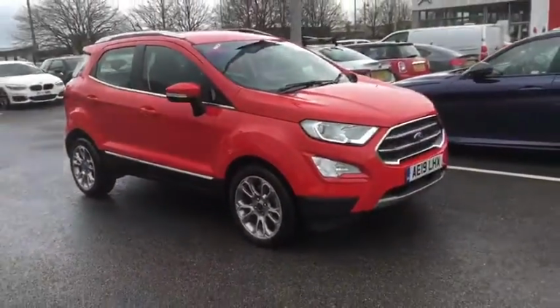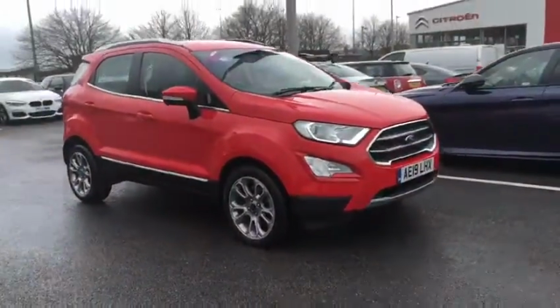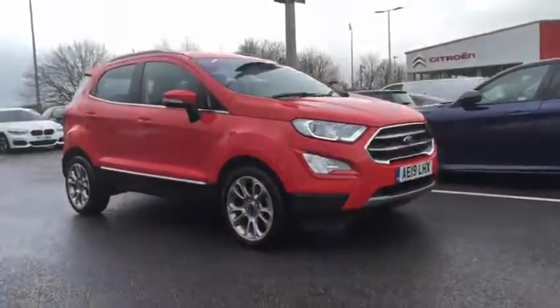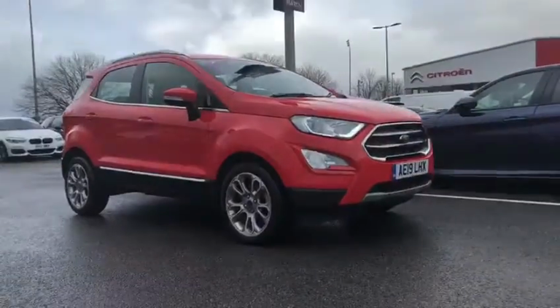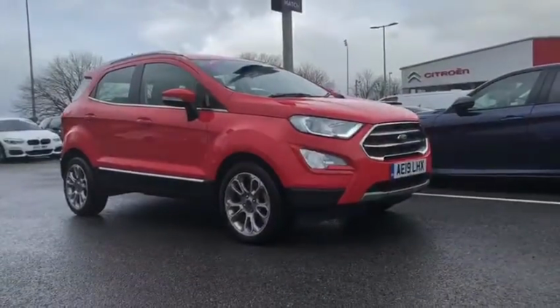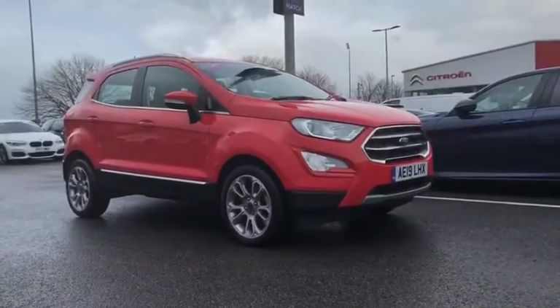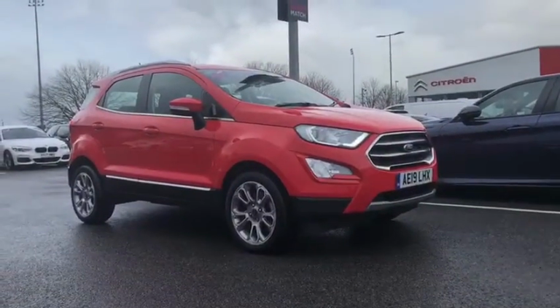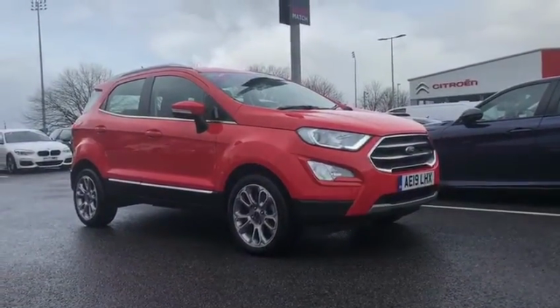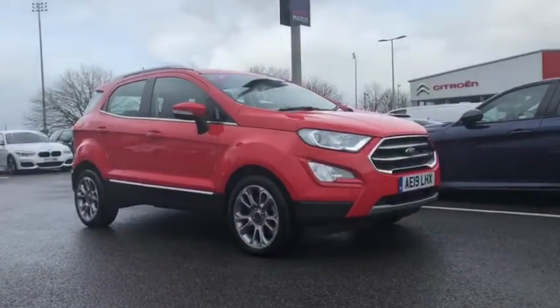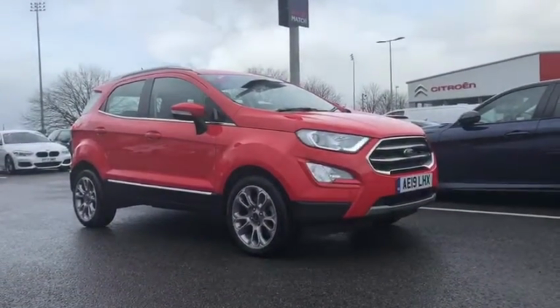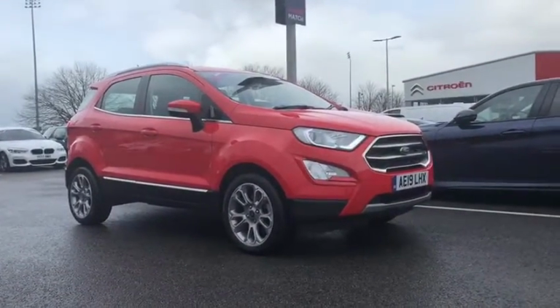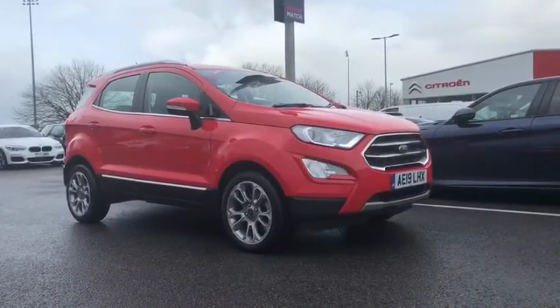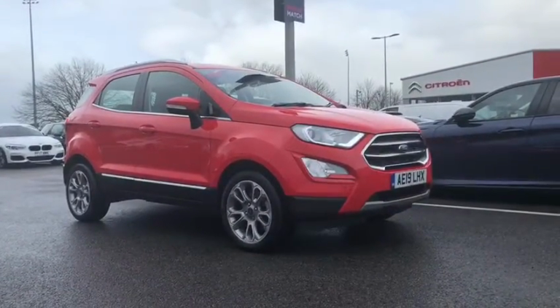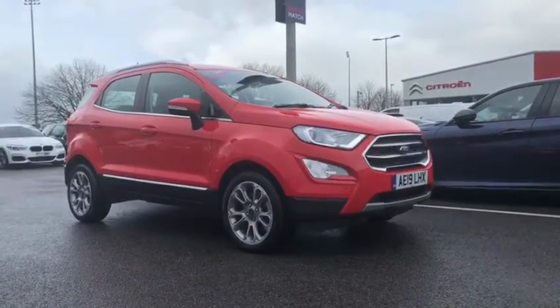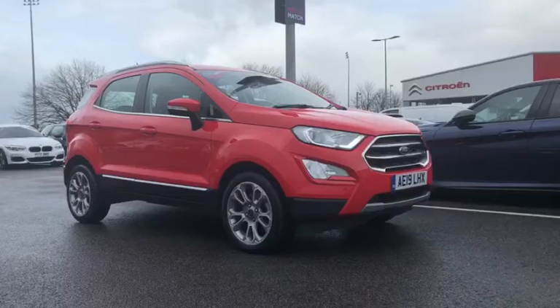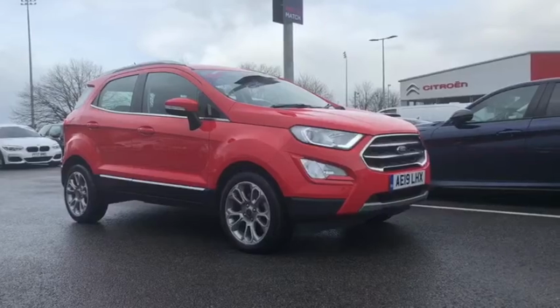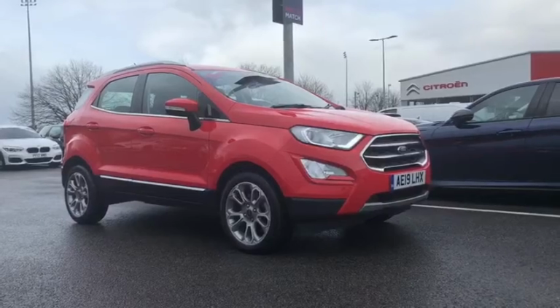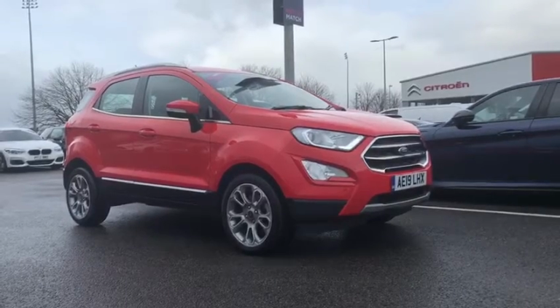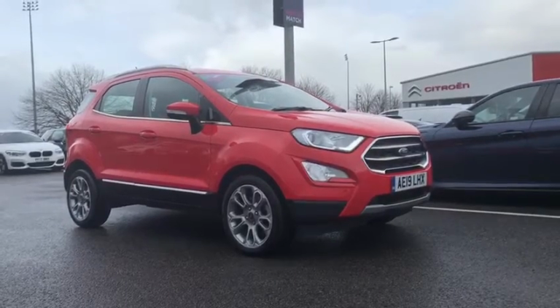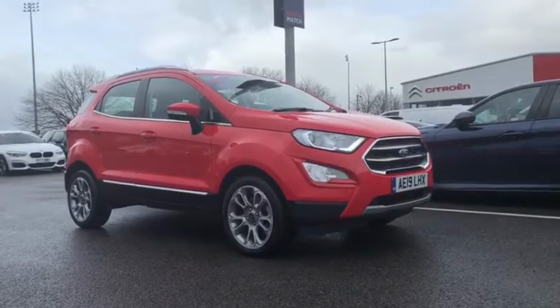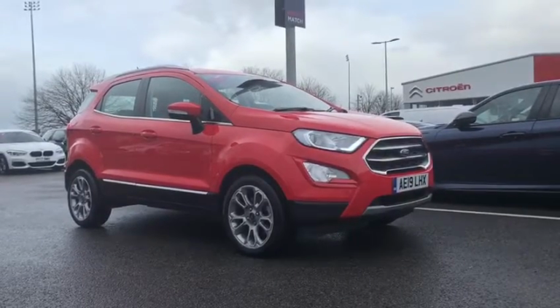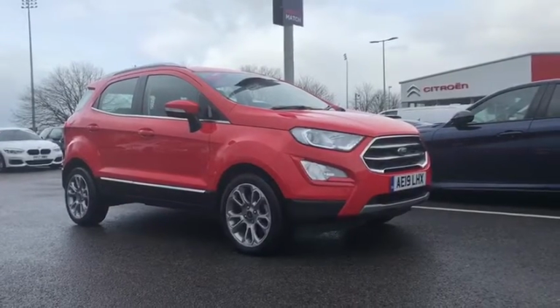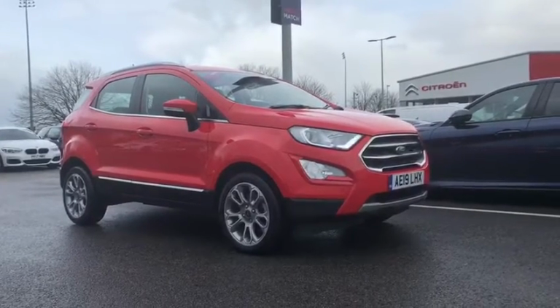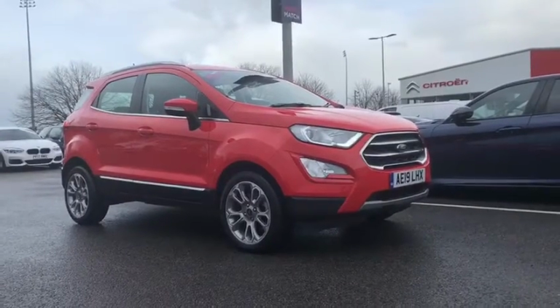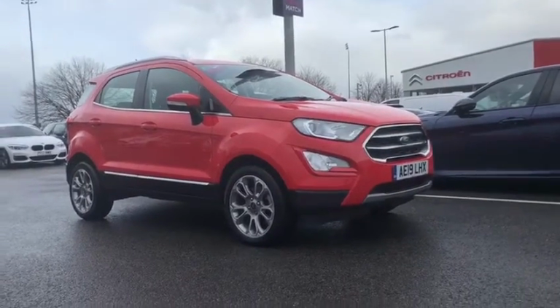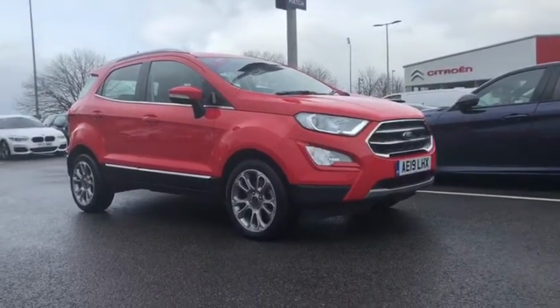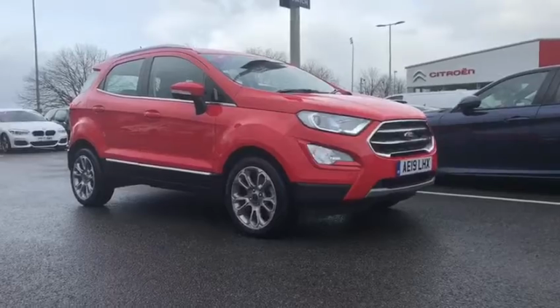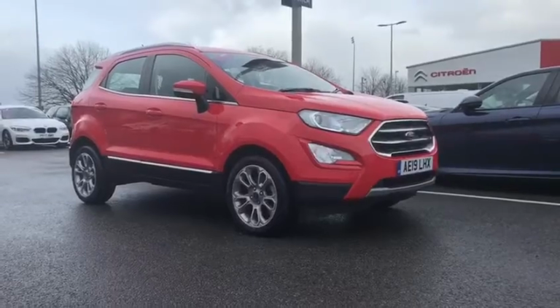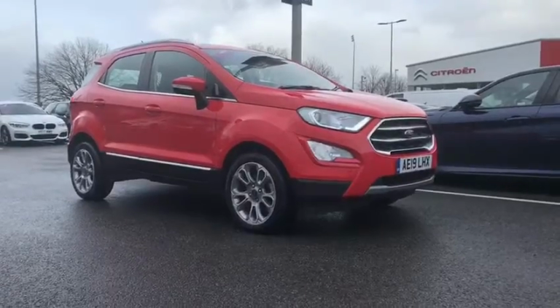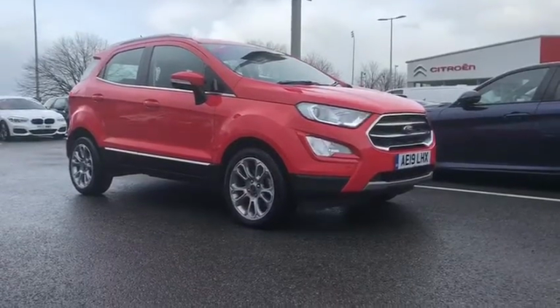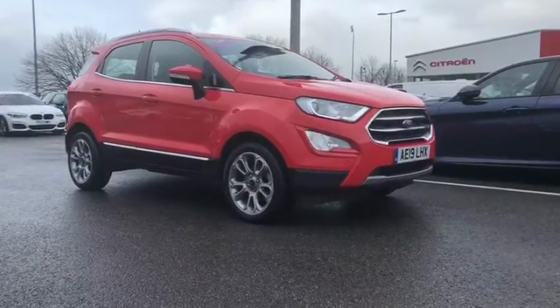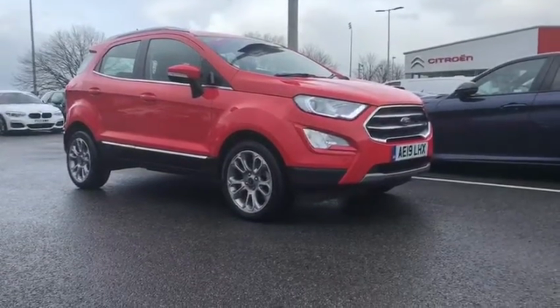We're actually offering click and collect, so you can come and contactlessly collect your car without any hassle. If you'd like more information on this process or on the car, please don't hesitate to give us a call on 01244 311404. Thank you very much for watching and we hope to see you here at Motor Match very soon. Thank you very much and goodbye.